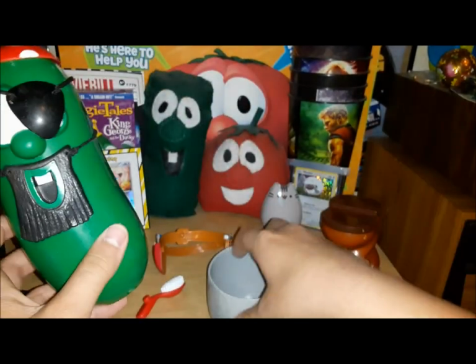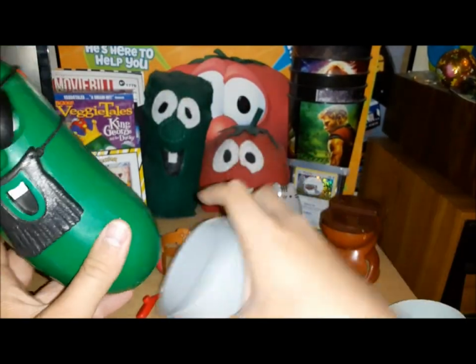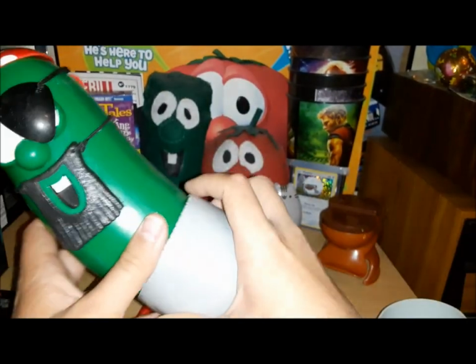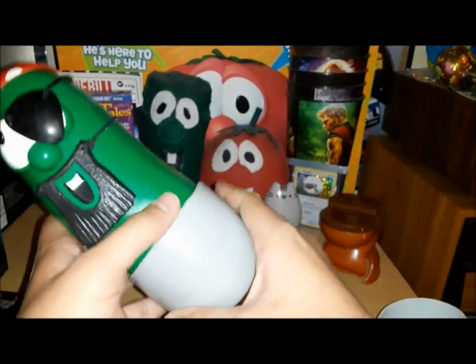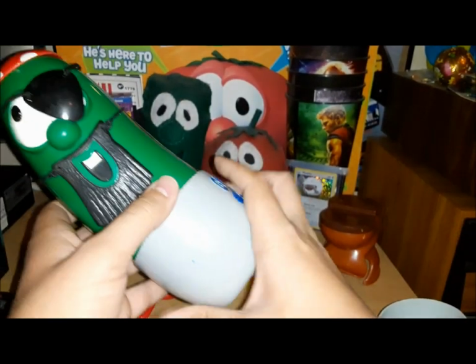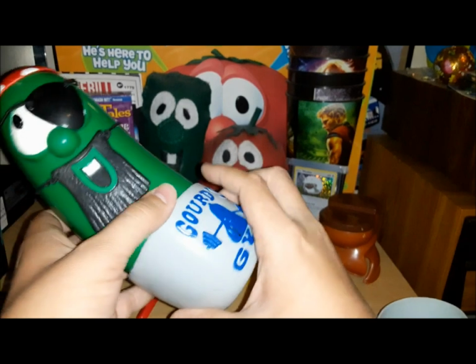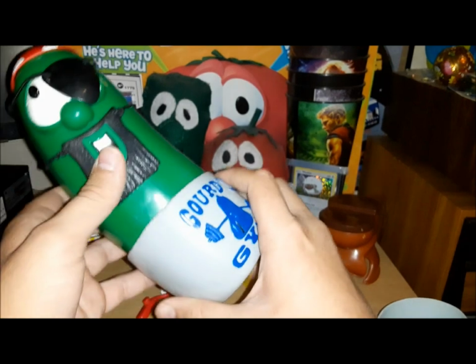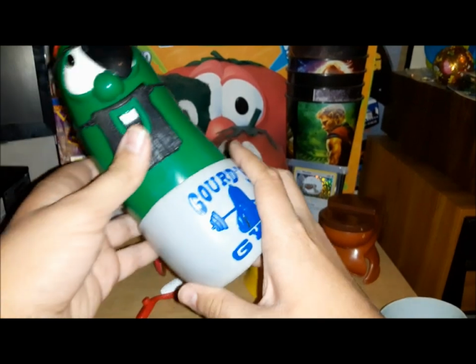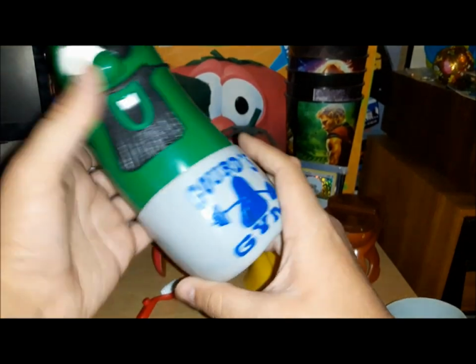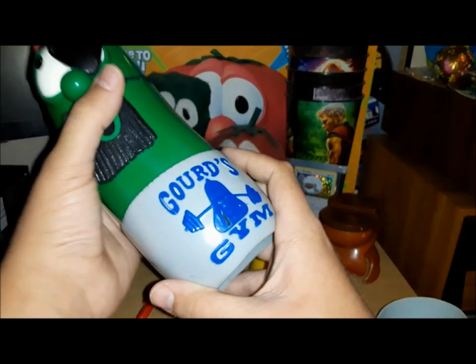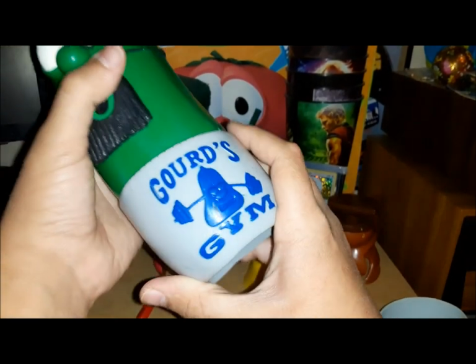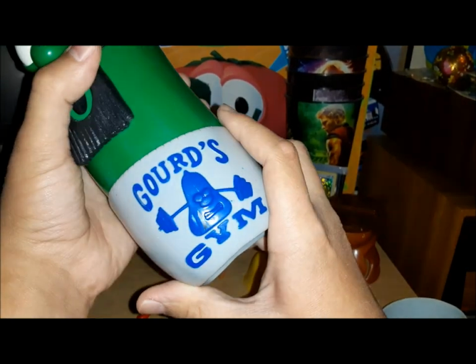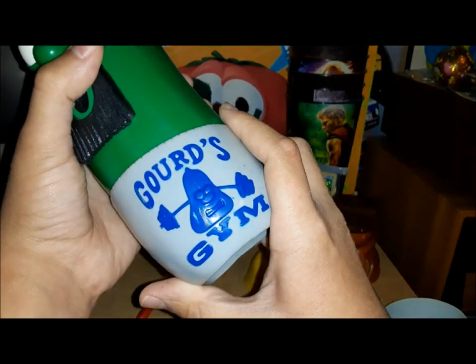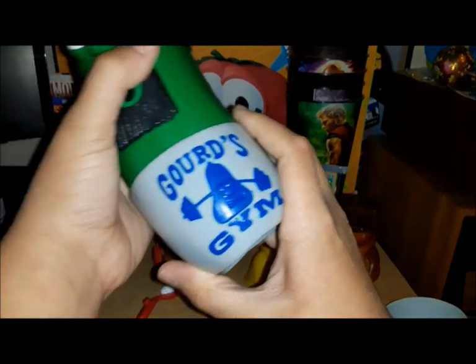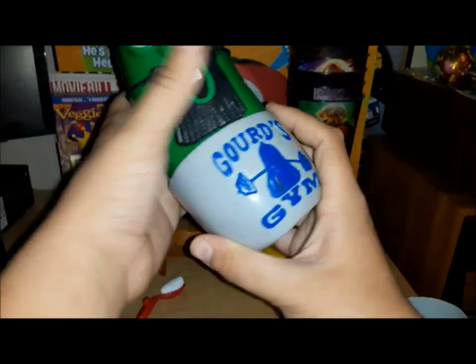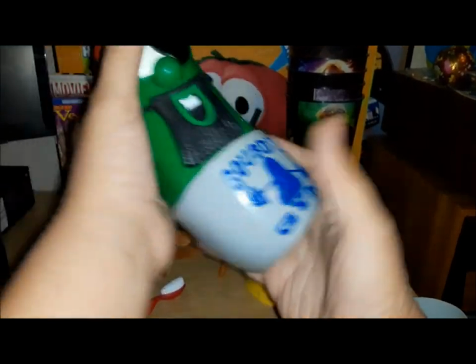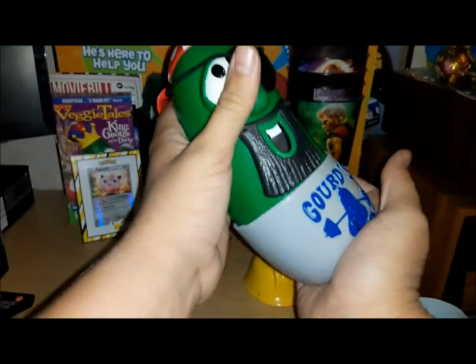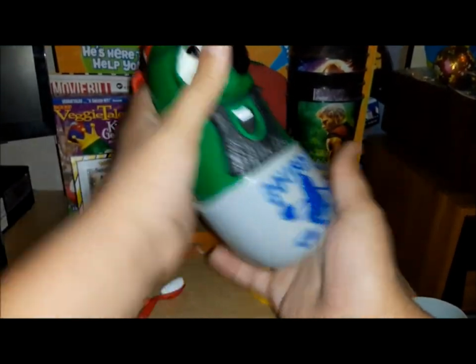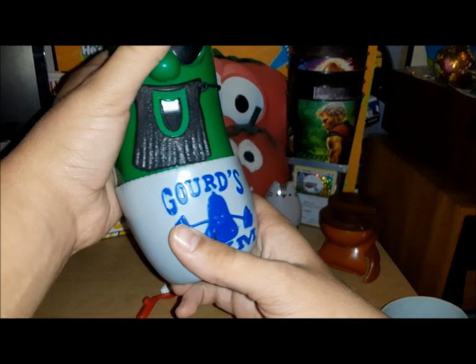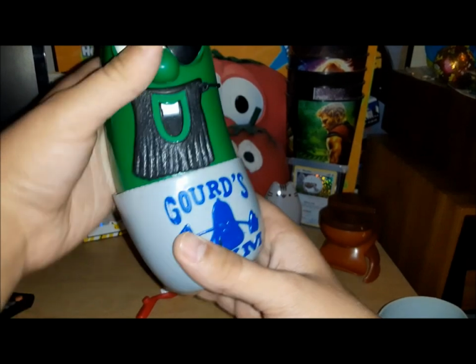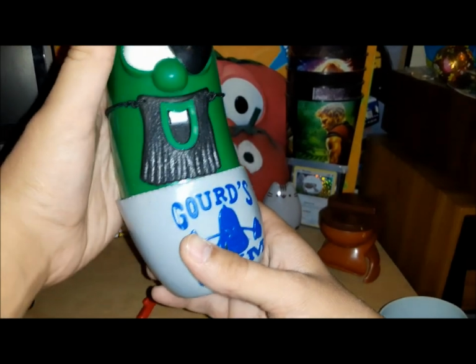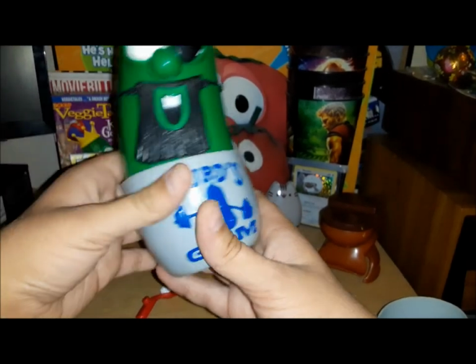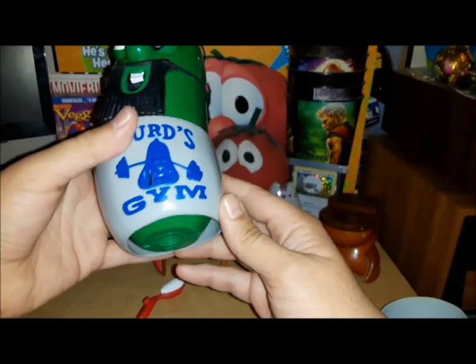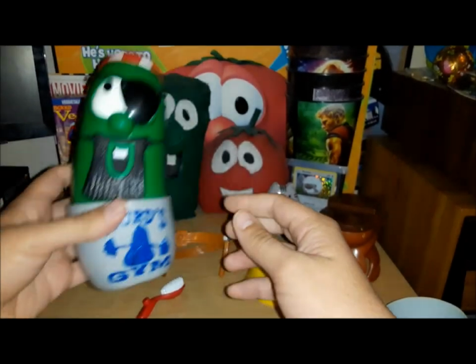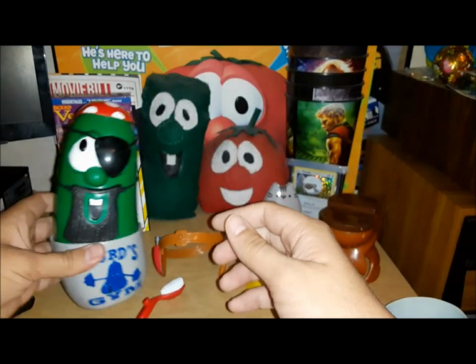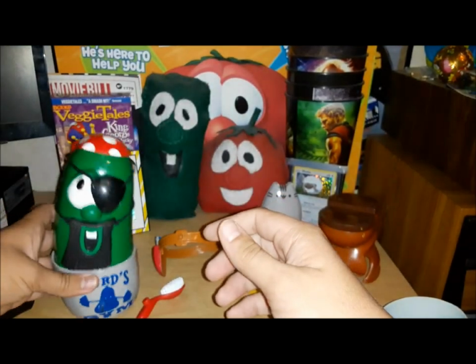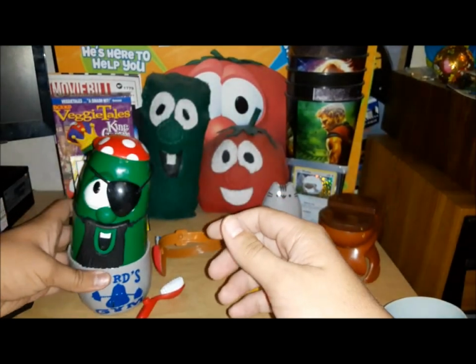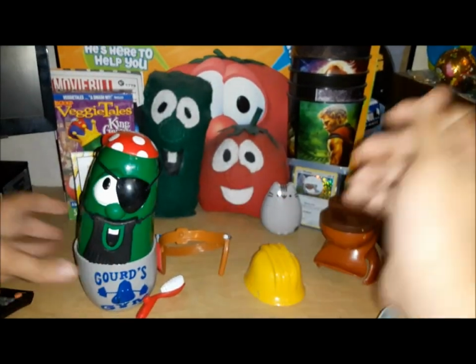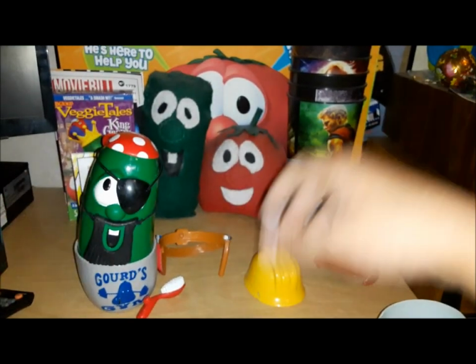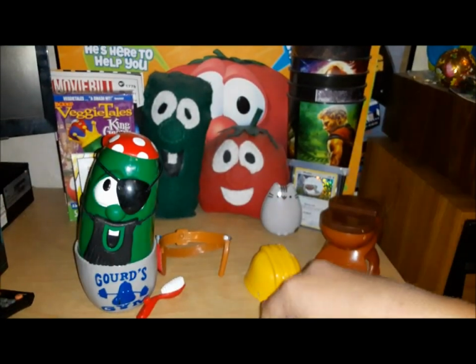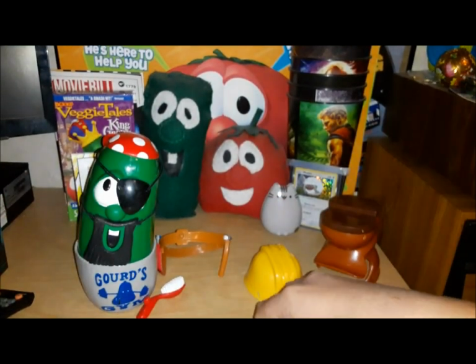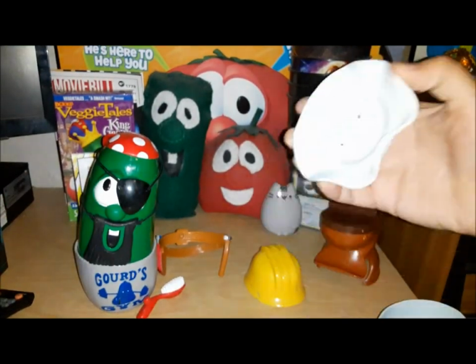We can try to slip this back on him — that's his gorge gym shirt, also from Silly Songs. There we go — the very first VeggieTales workout video.